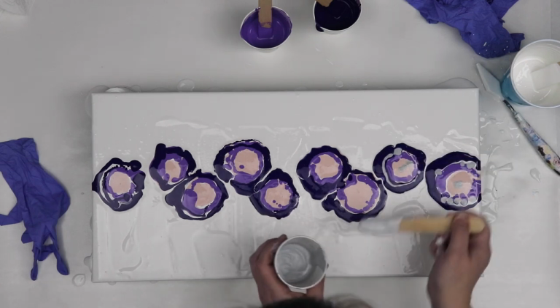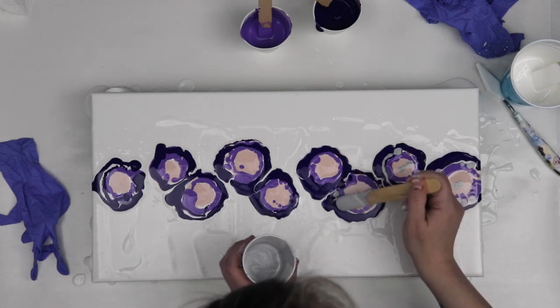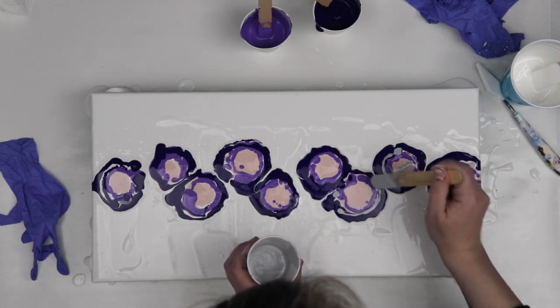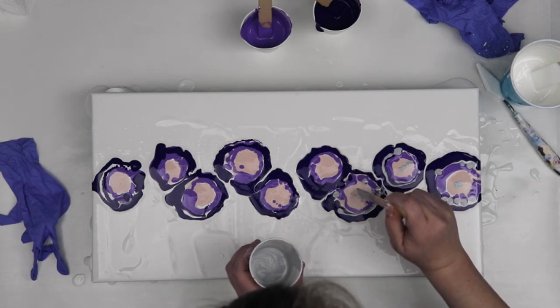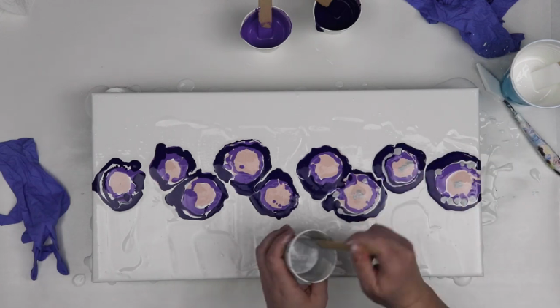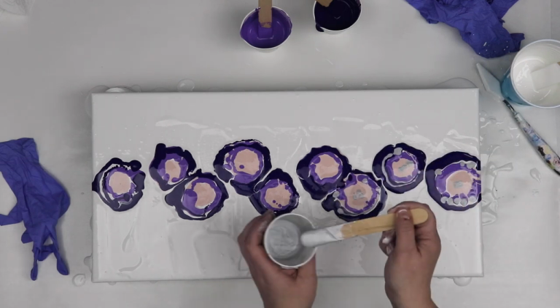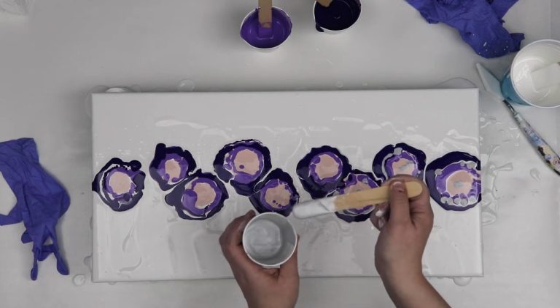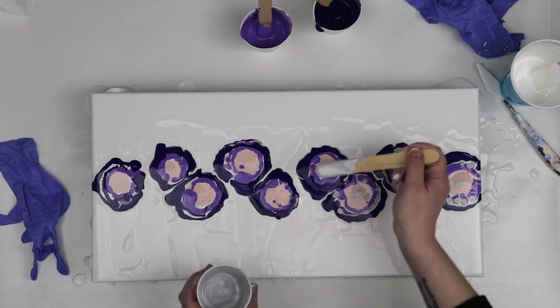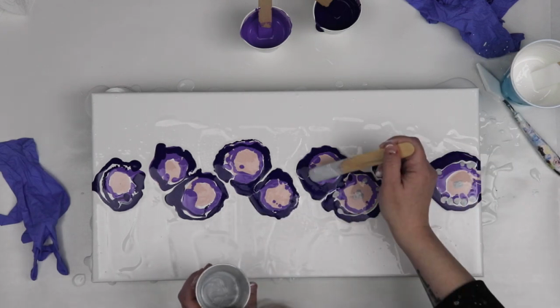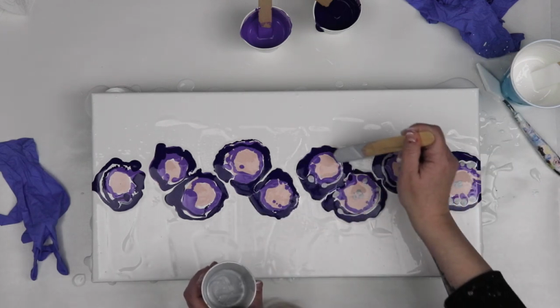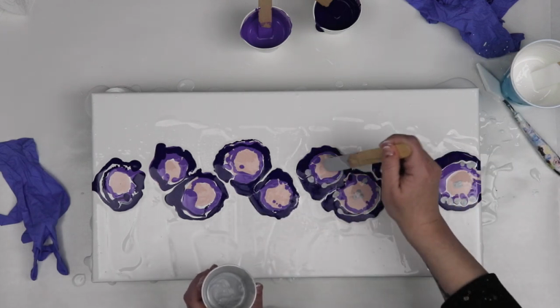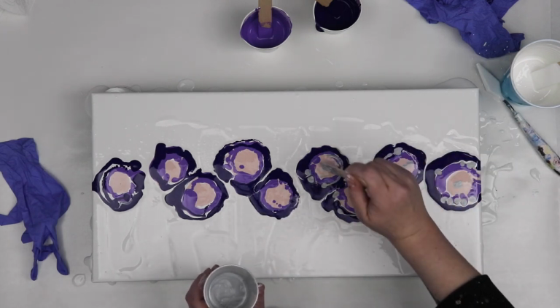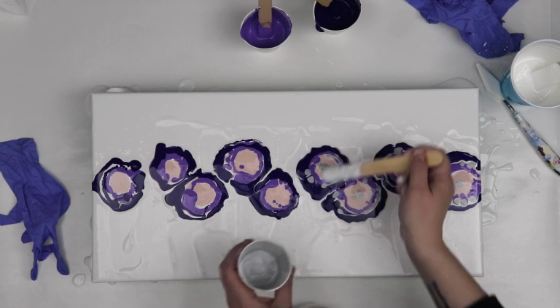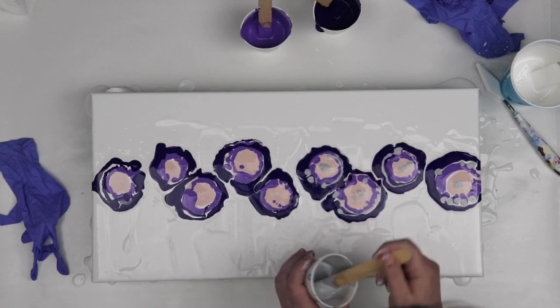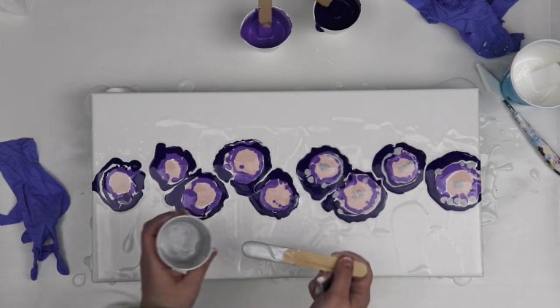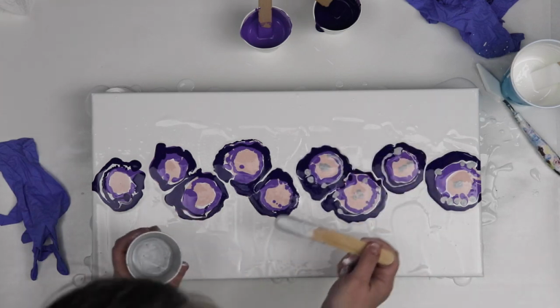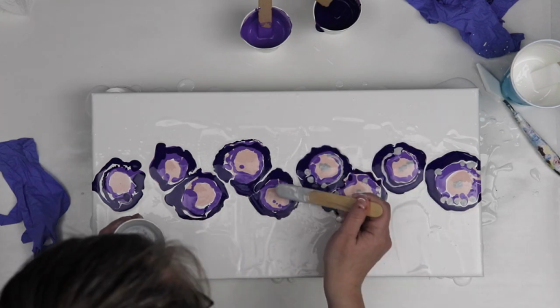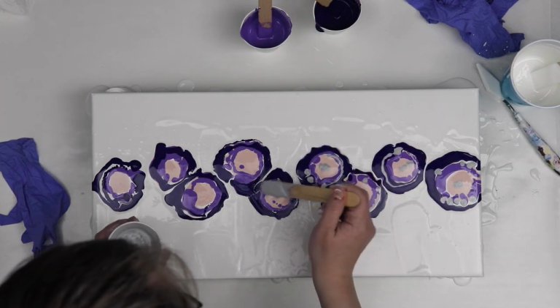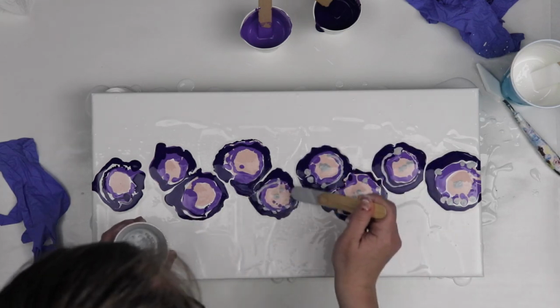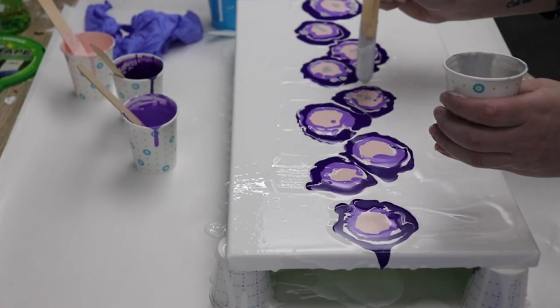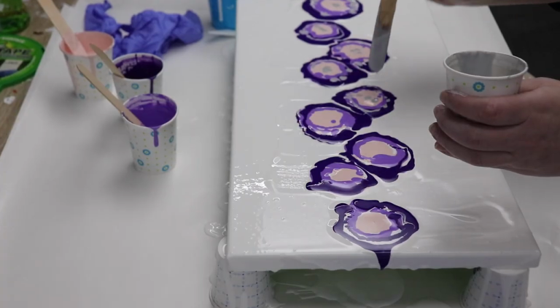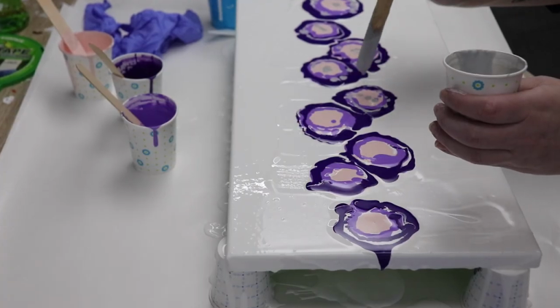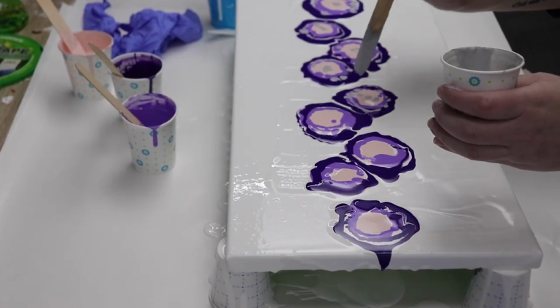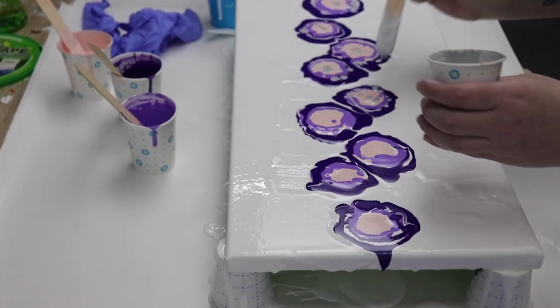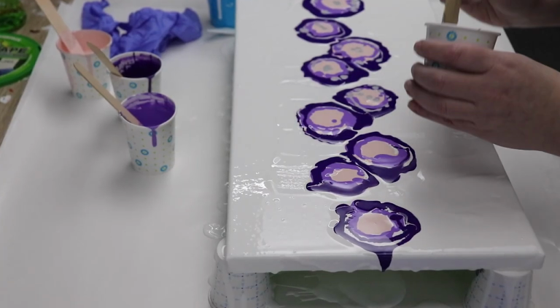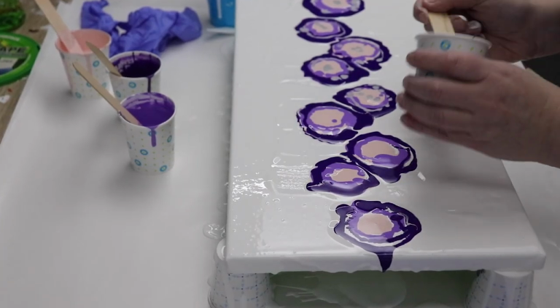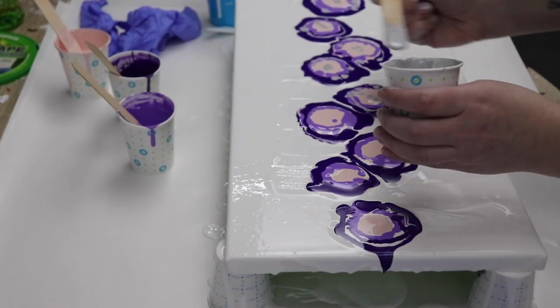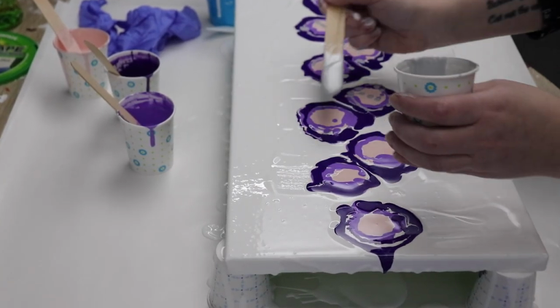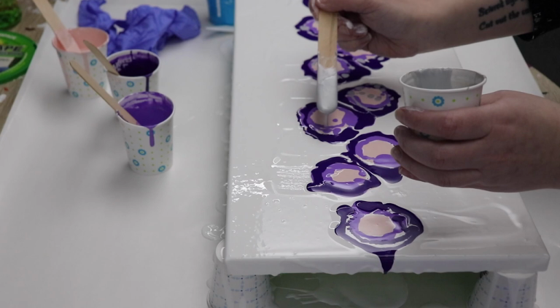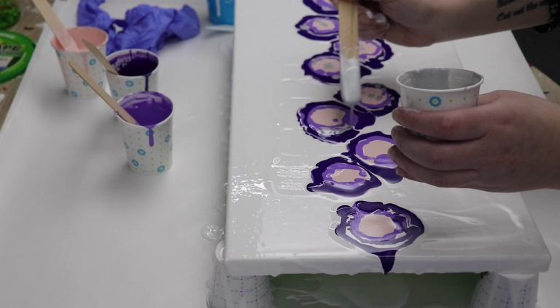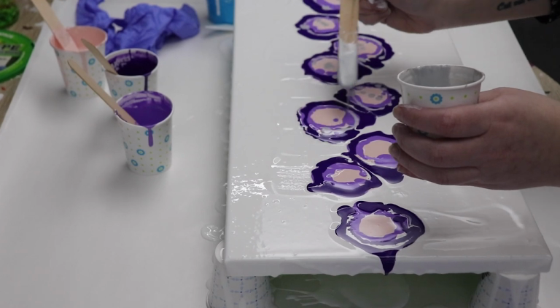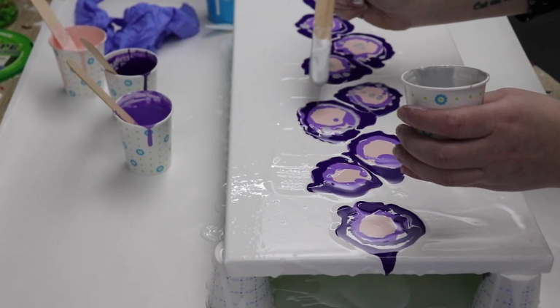For the silver I just kind of dripped that in in a few areas. I didn't want to do a full ring of silver — I just wanted it to accent the piece a little bit.